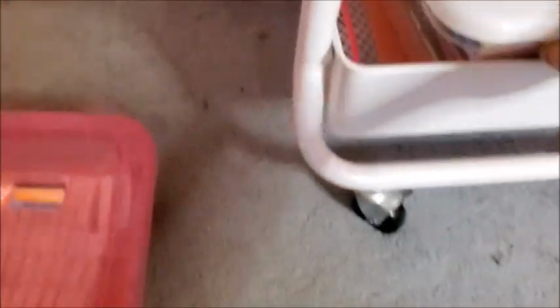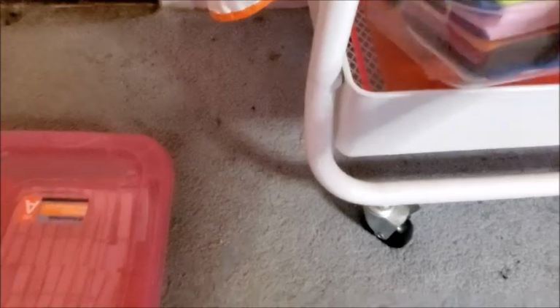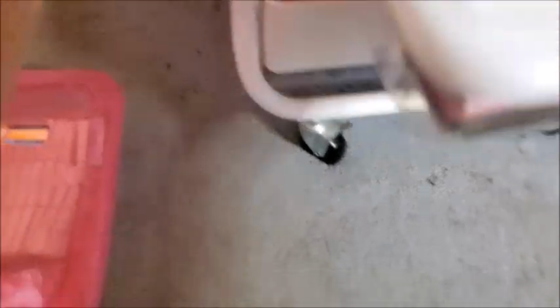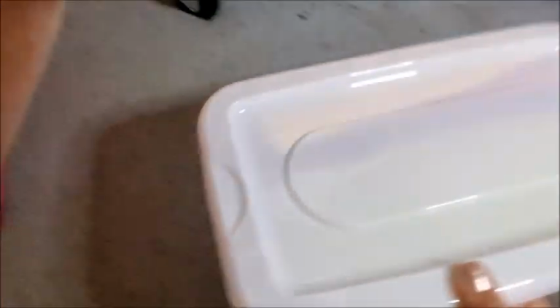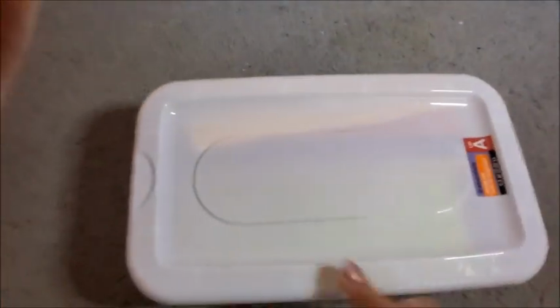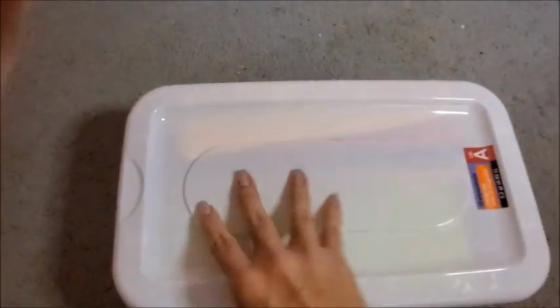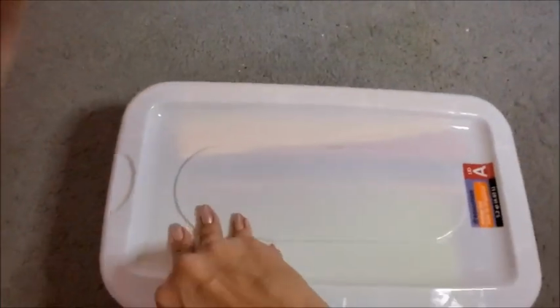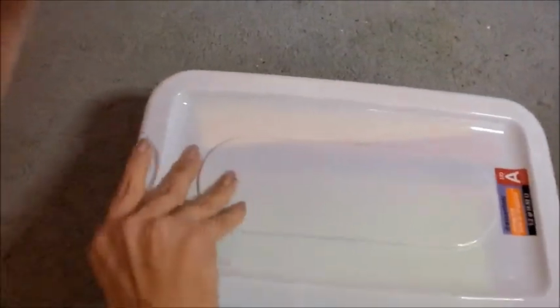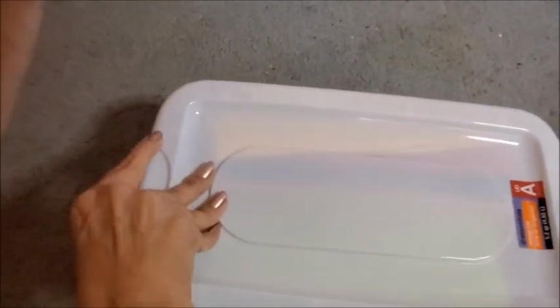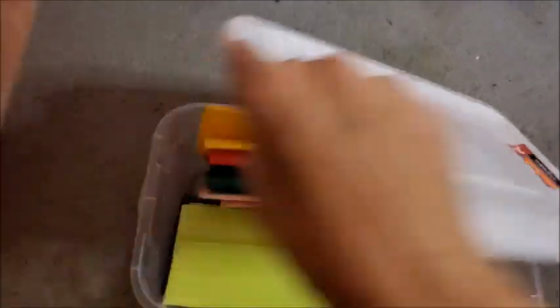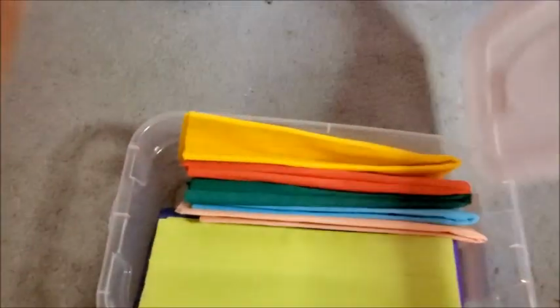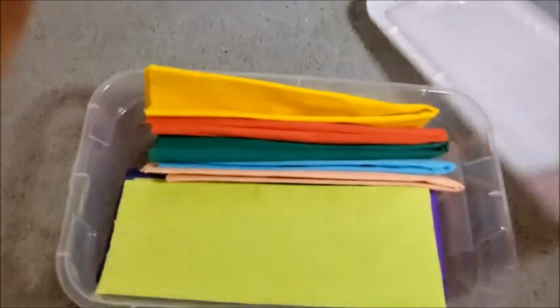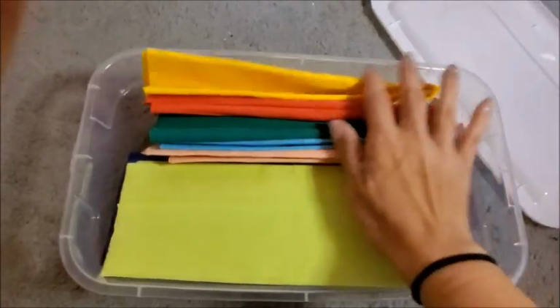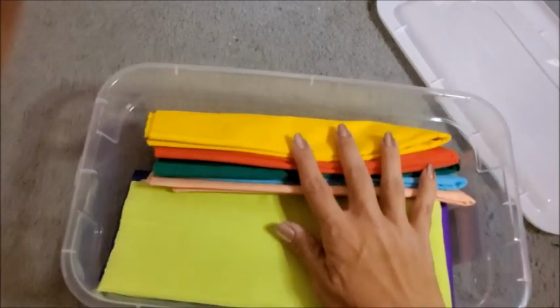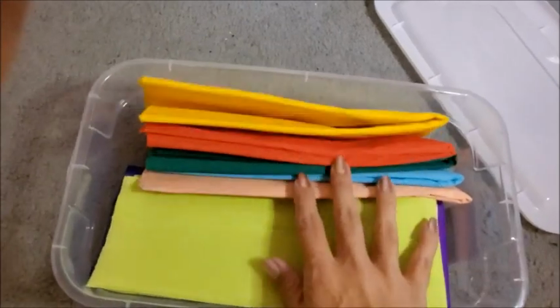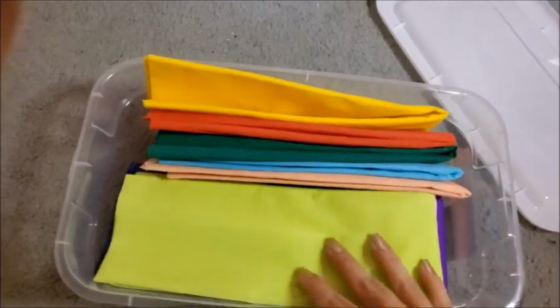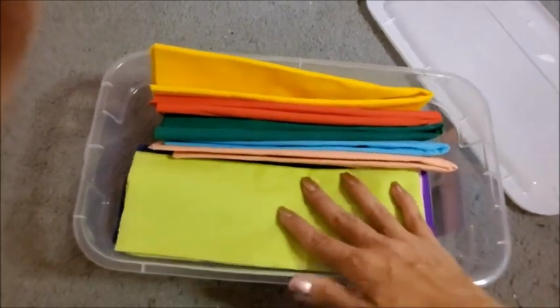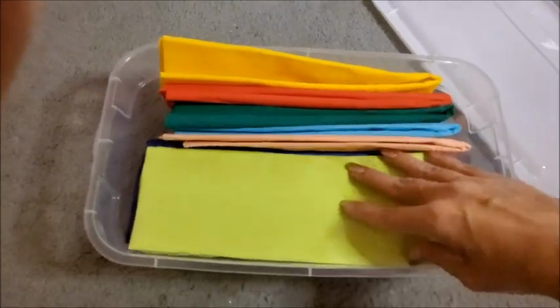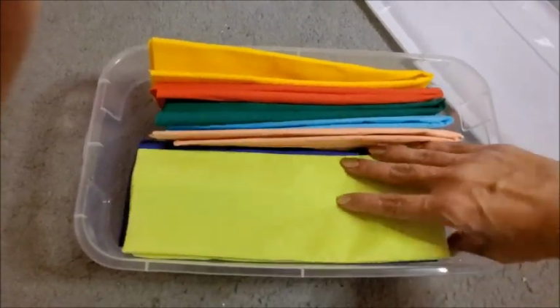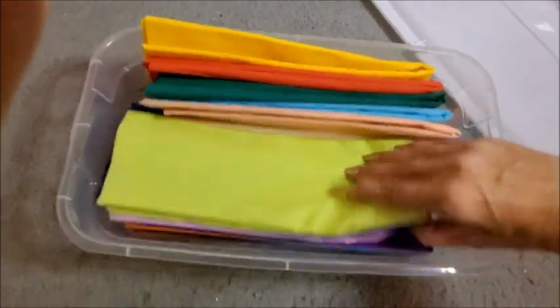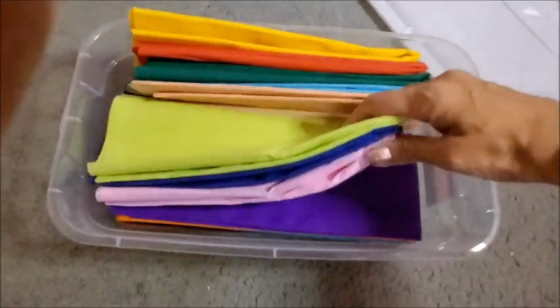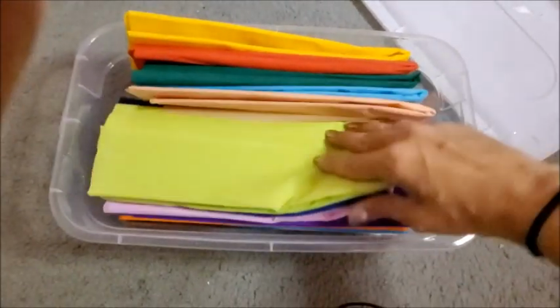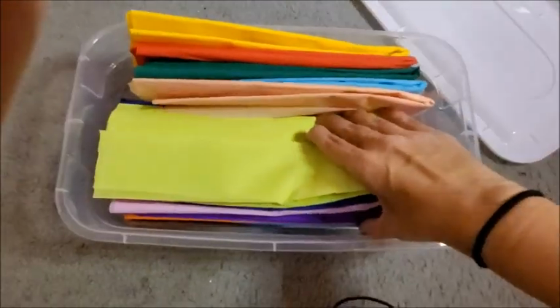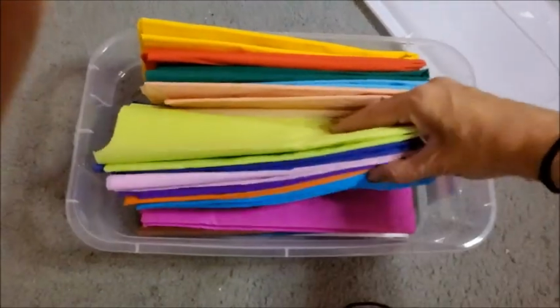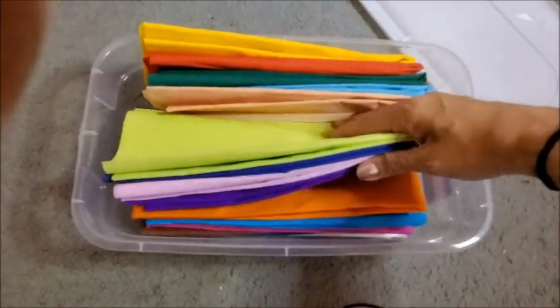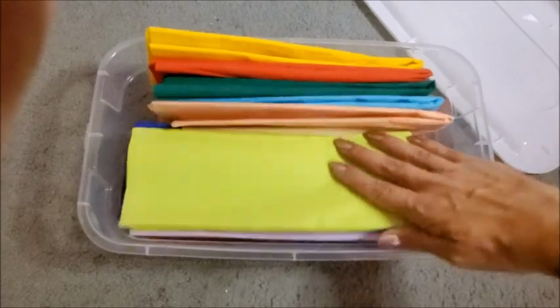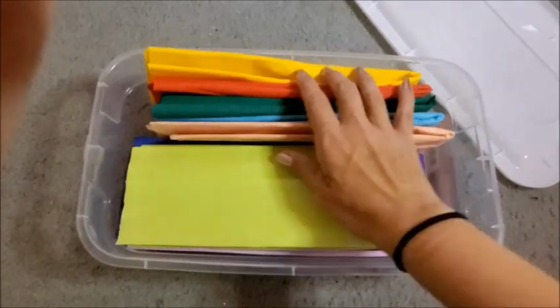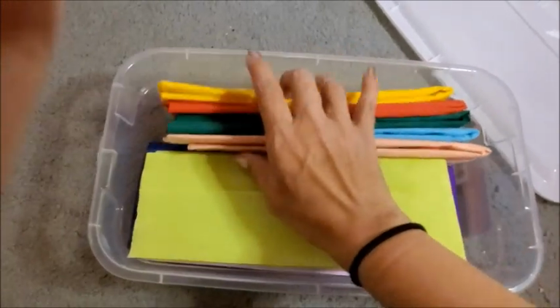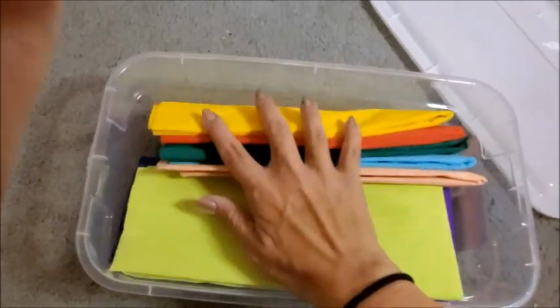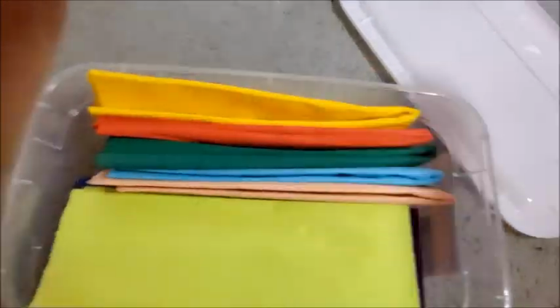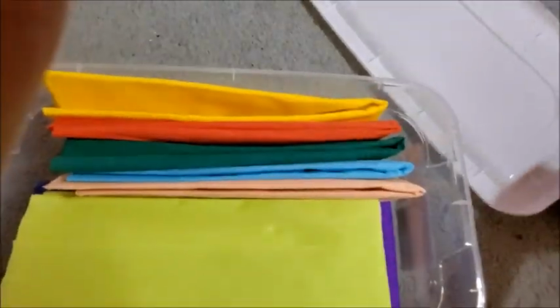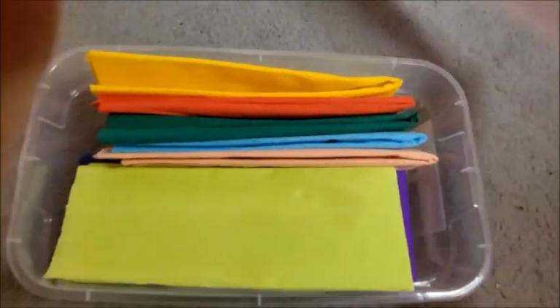In this plastic container I have colored paper for different crafts. I love to have every color — there are 15 colors here. I really like this kind of paper.